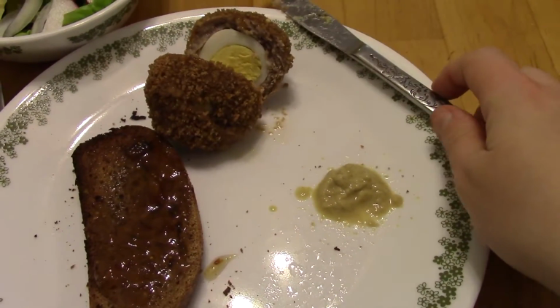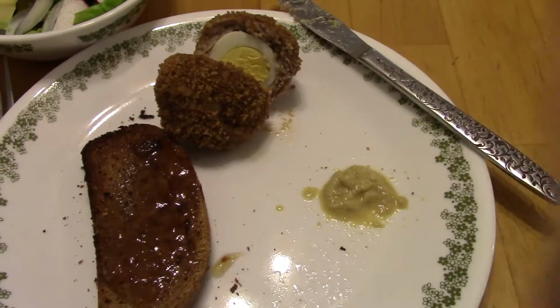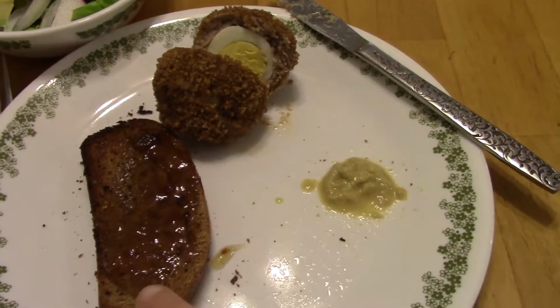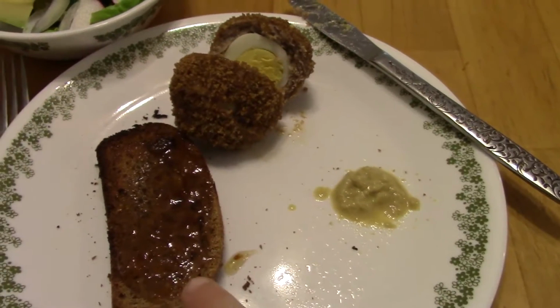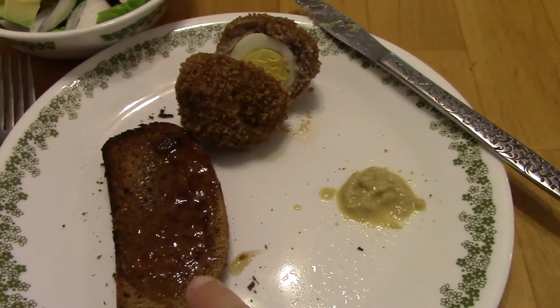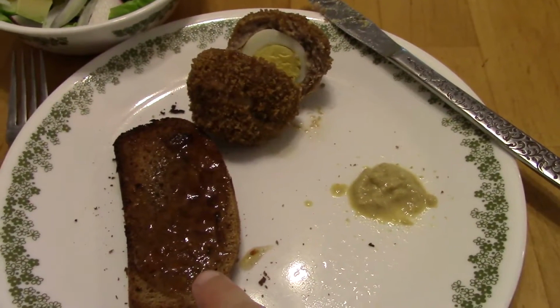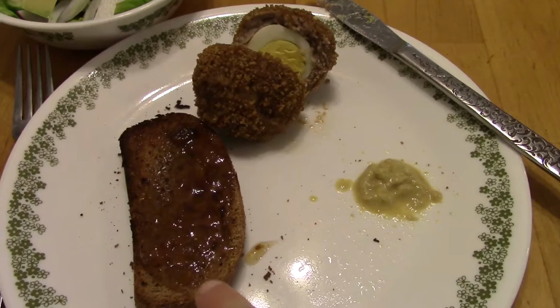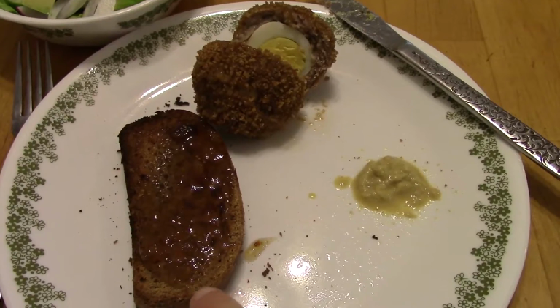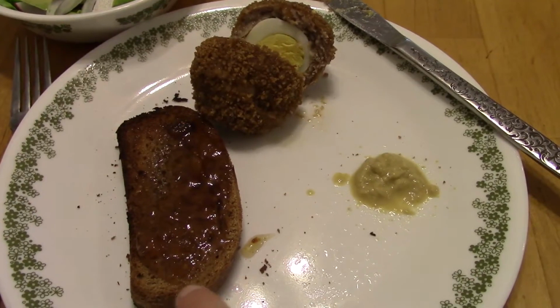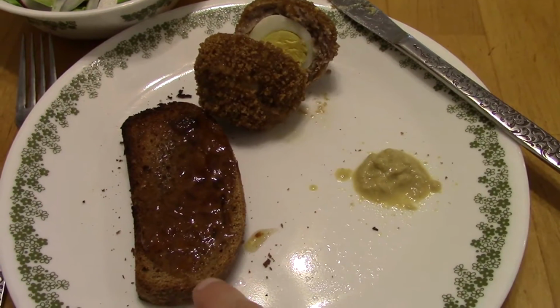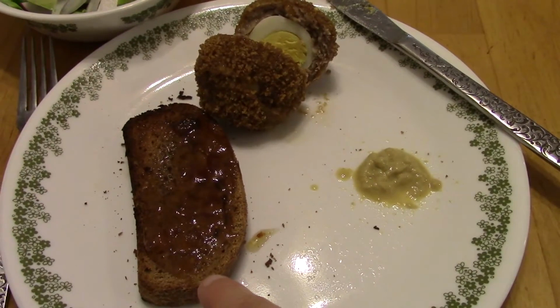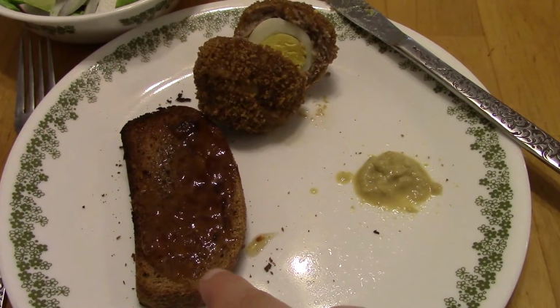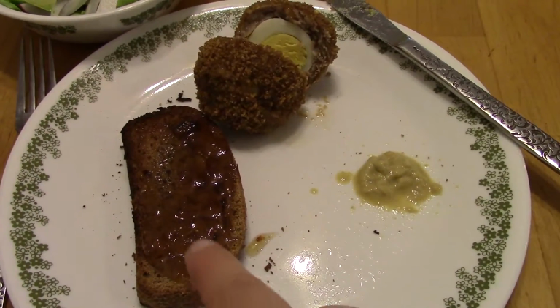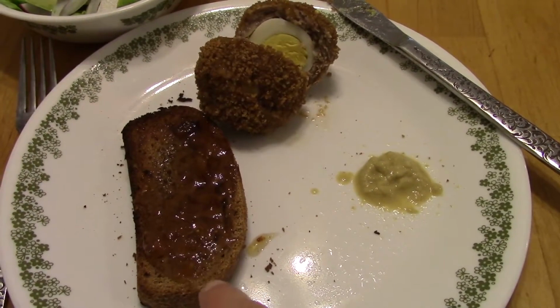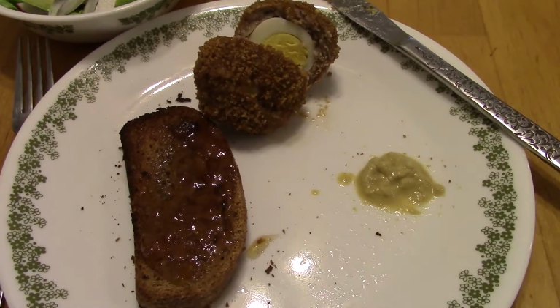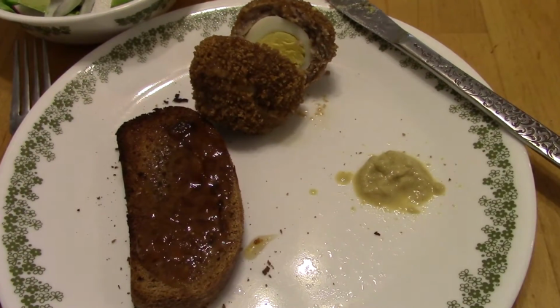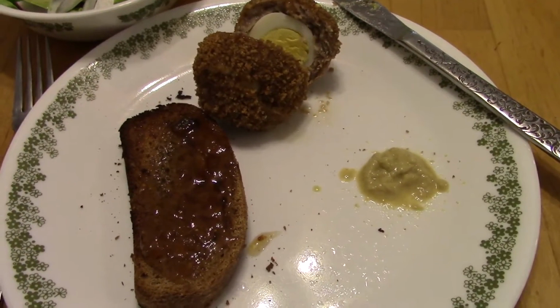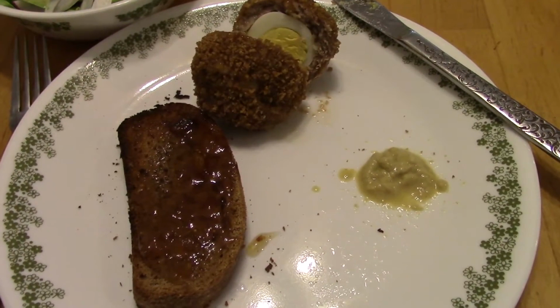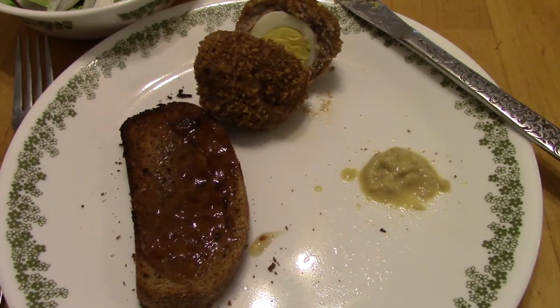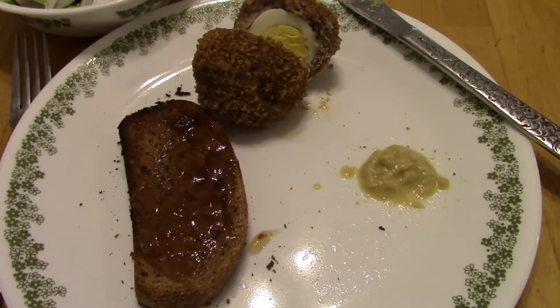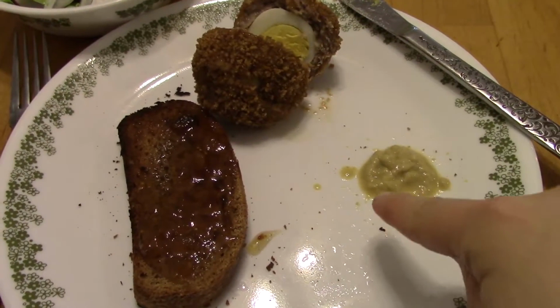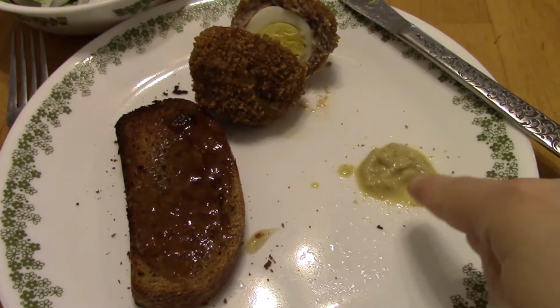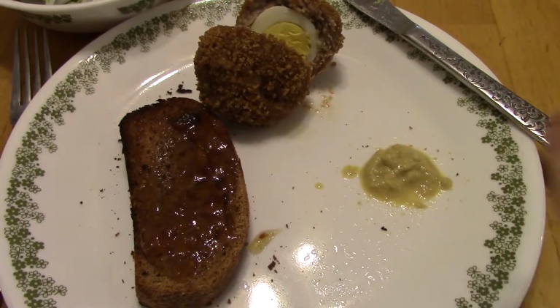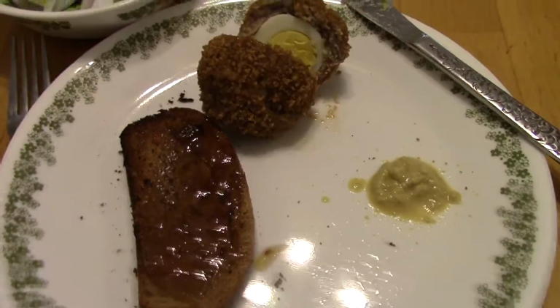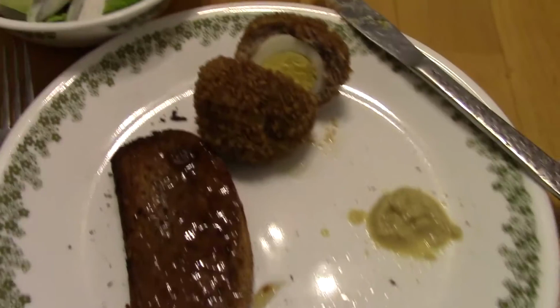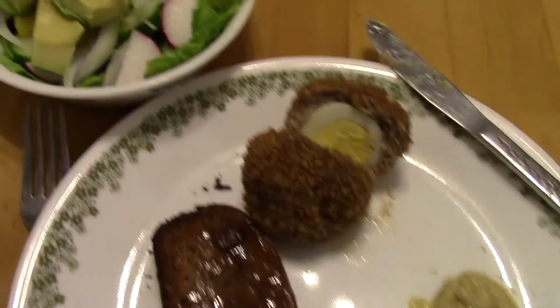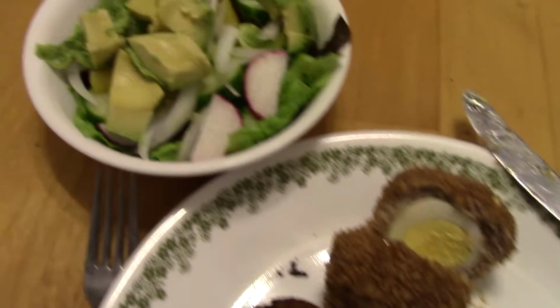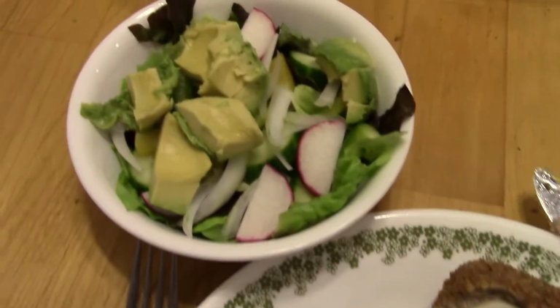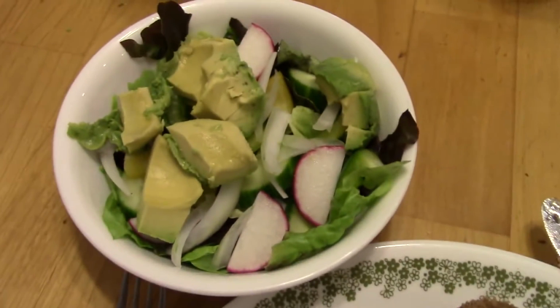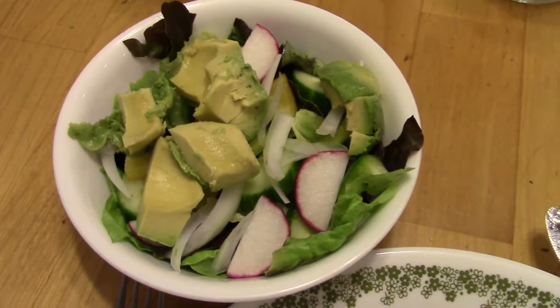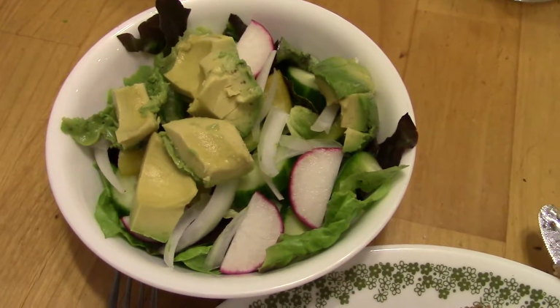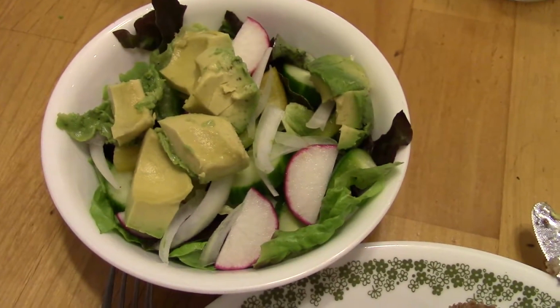I made some toast with homemade bread and some fig jam on it. There's some Dijon mustard to dip the egg in, and I also made a salad.